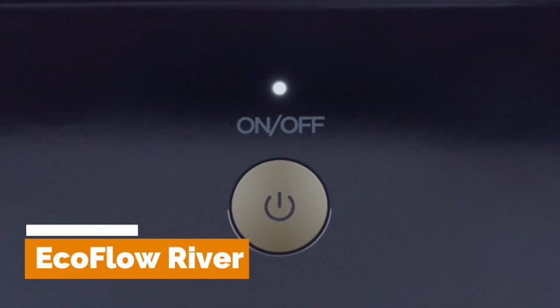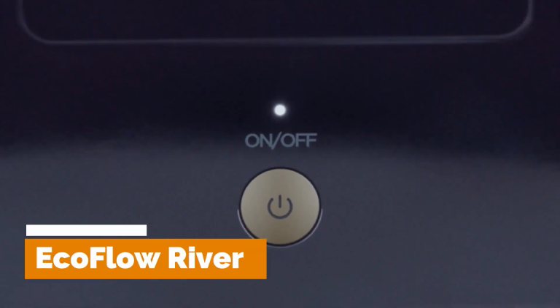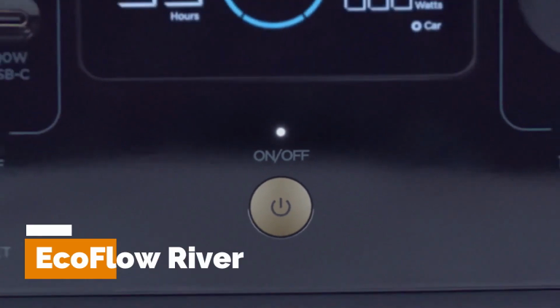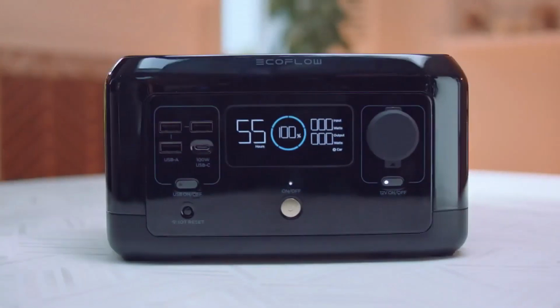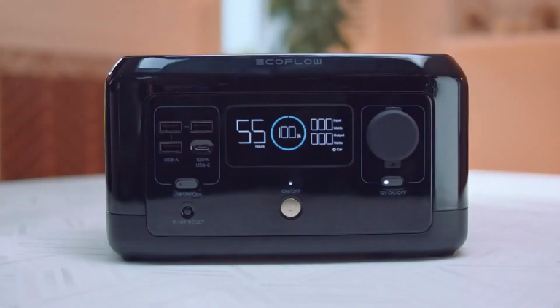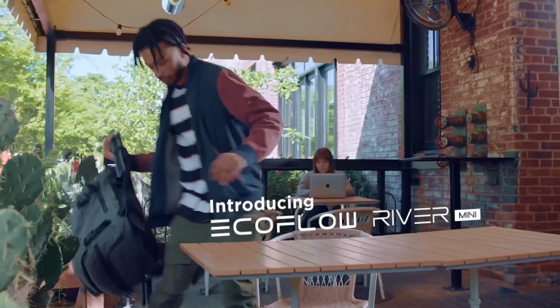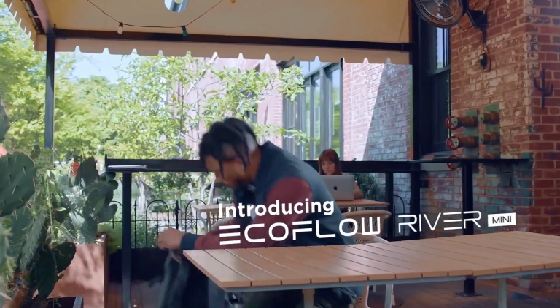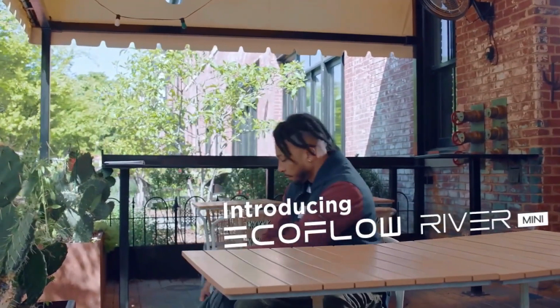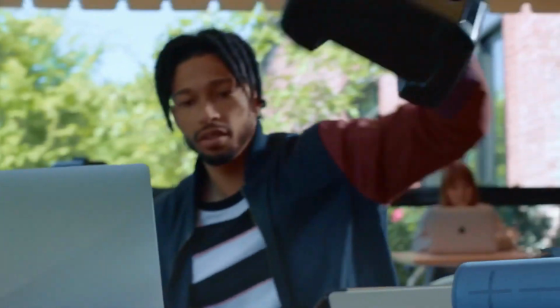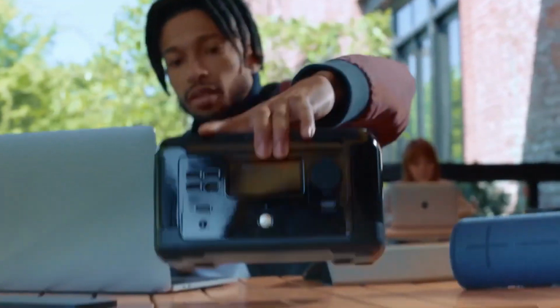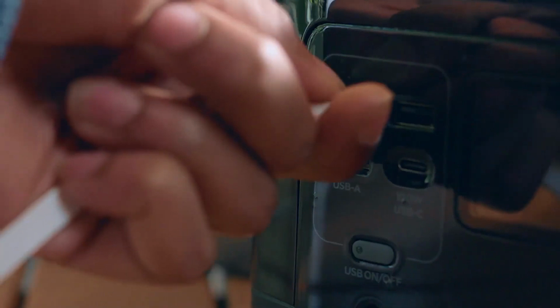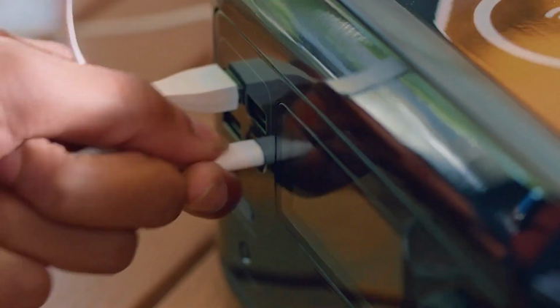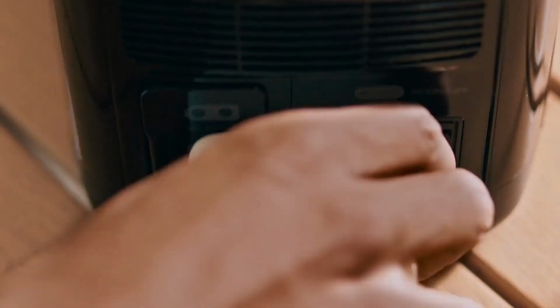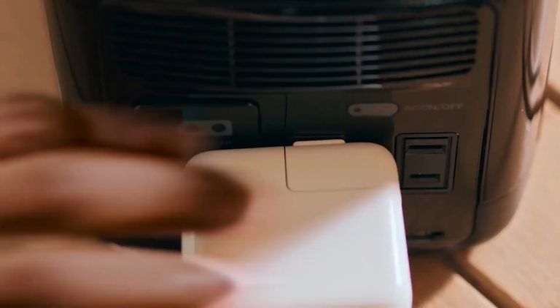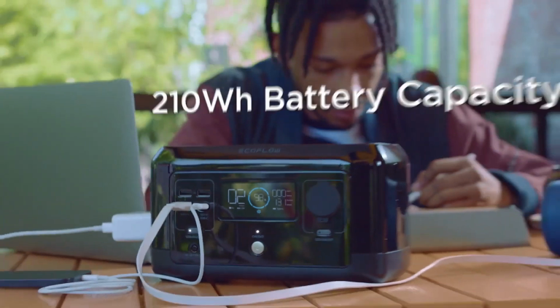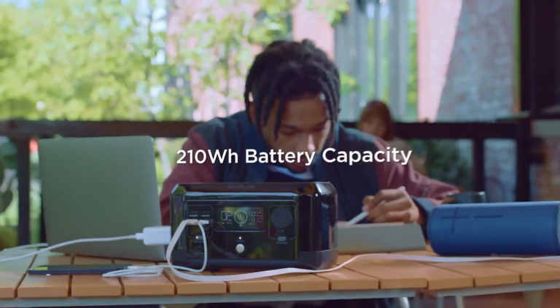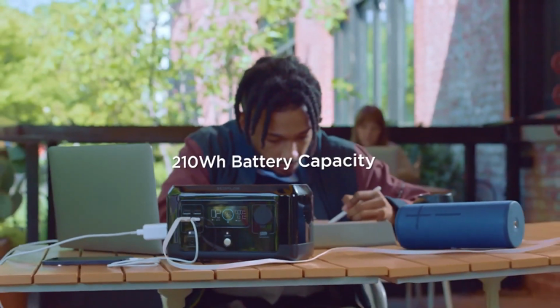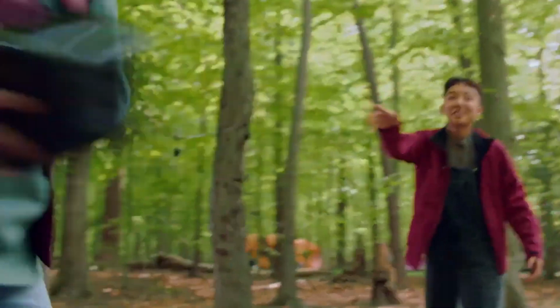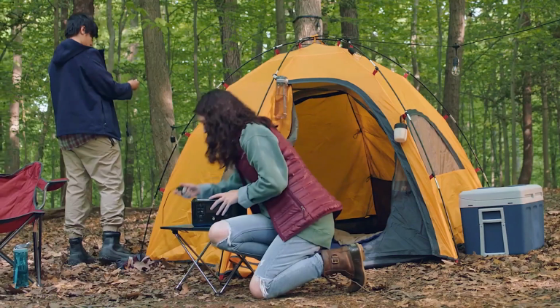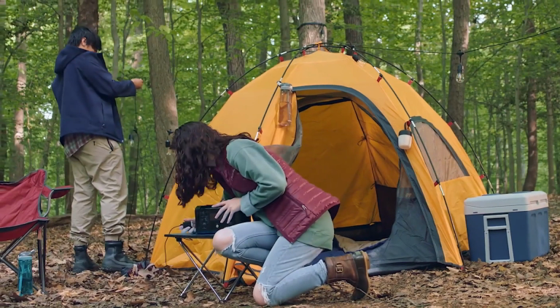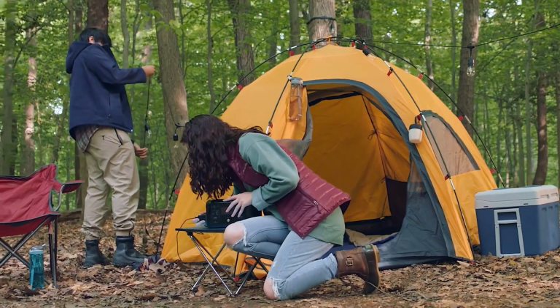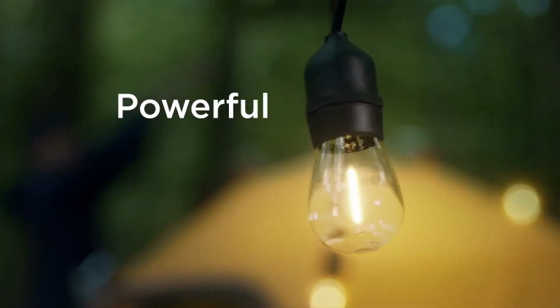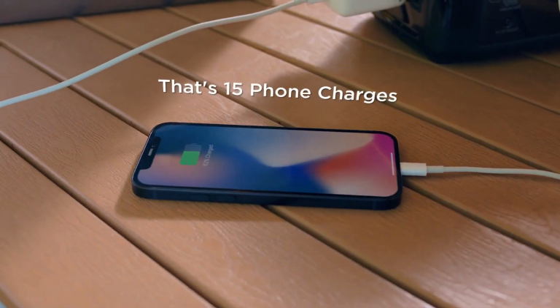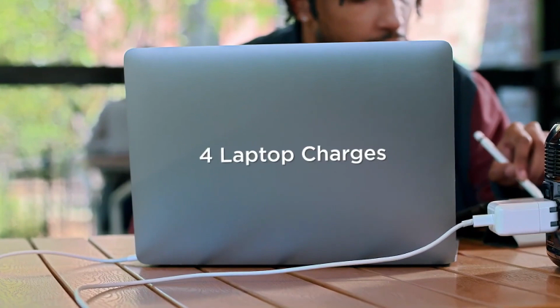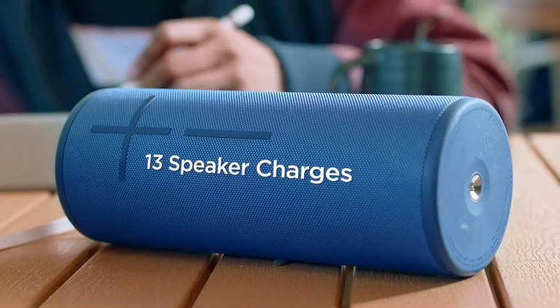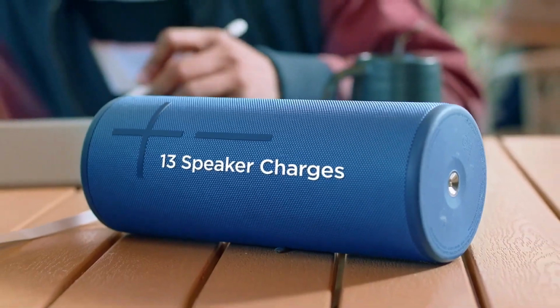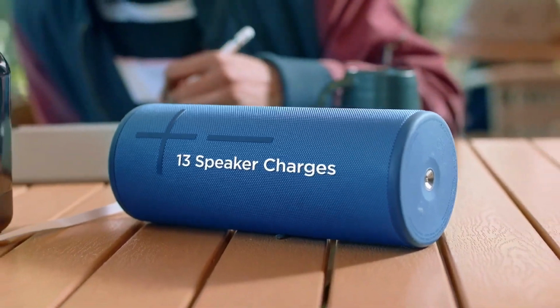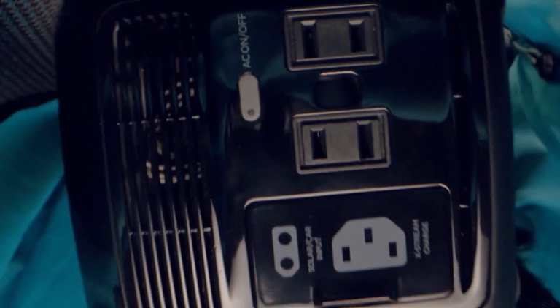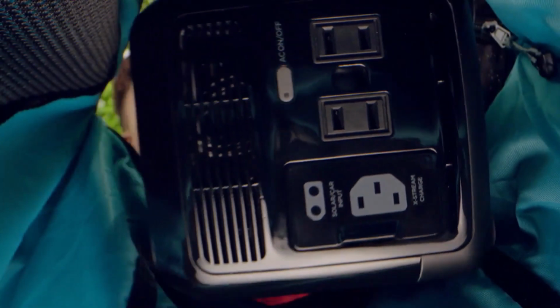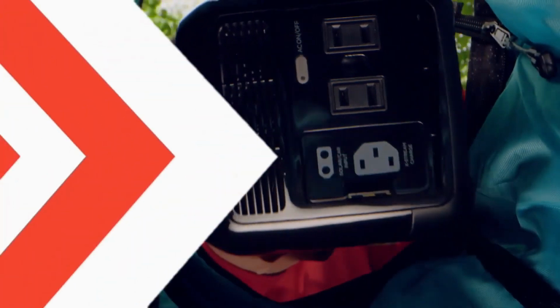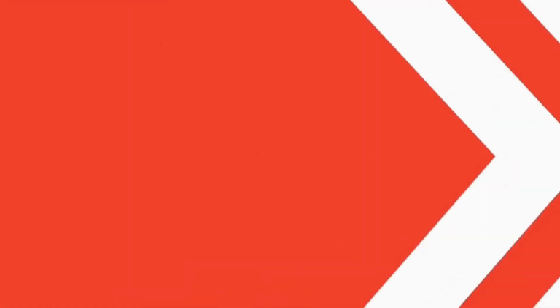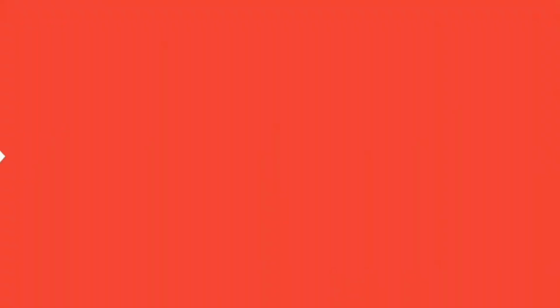EcoFlow River. The EcoFlow River is a portable power station that provides clean, reliable energy for outdoor enthusiasts and off-grid living. It can power multiple devices such as laptops, smartphones, lights, and even small appliances.